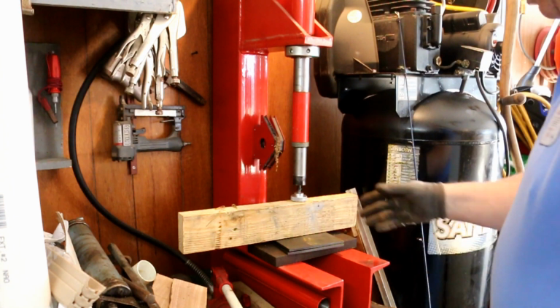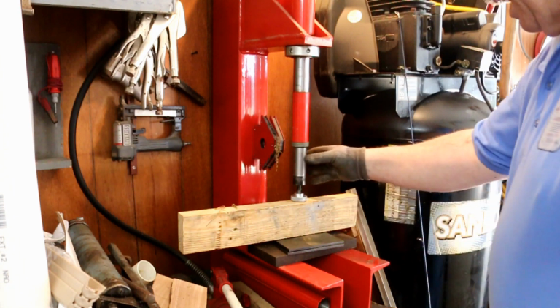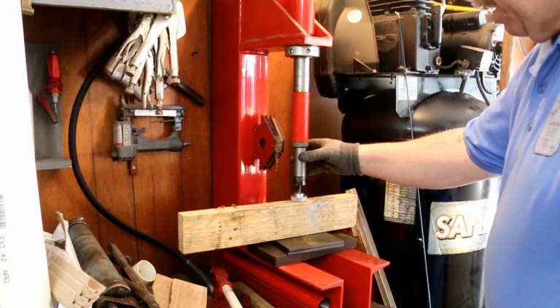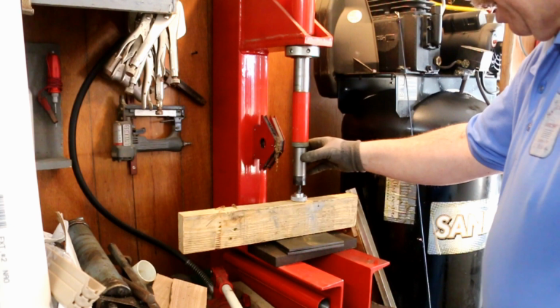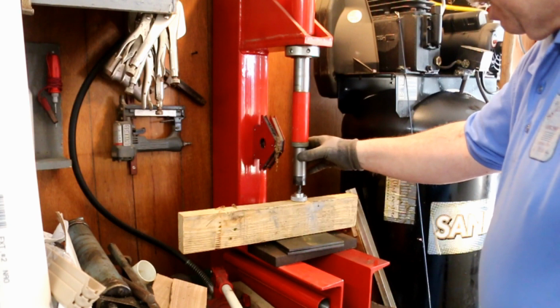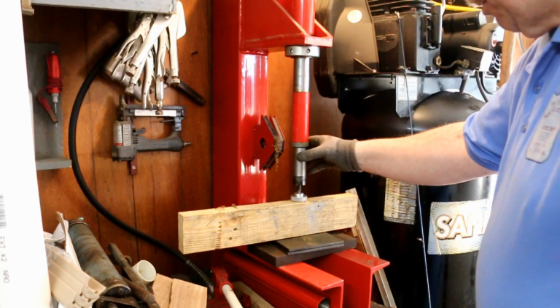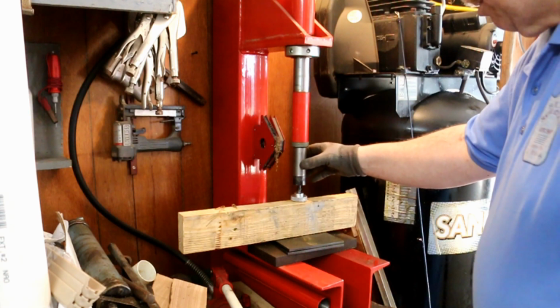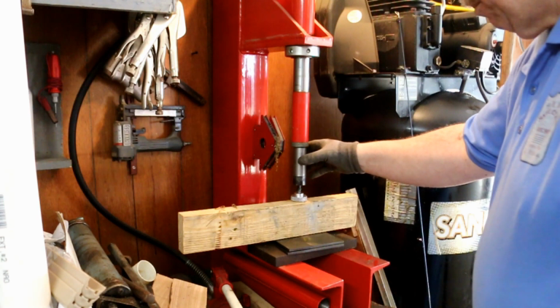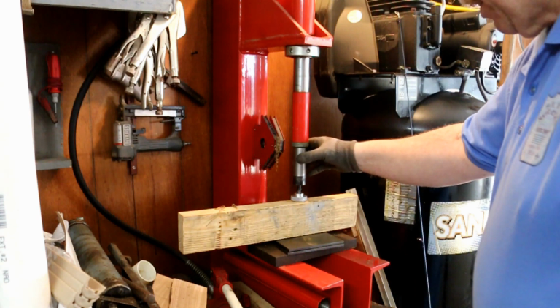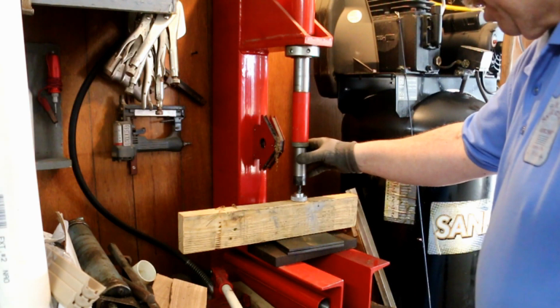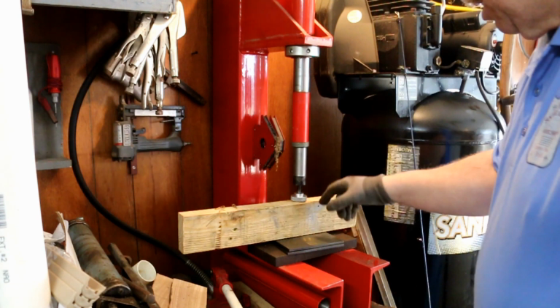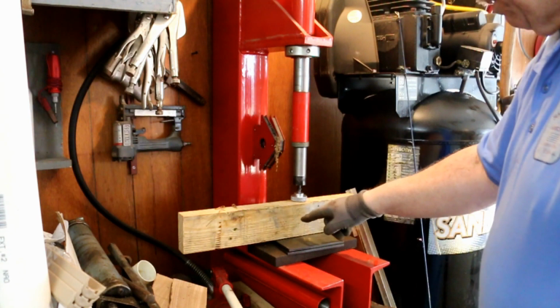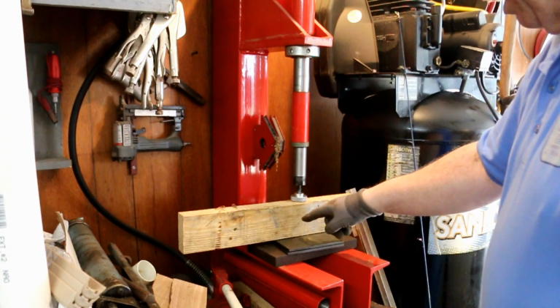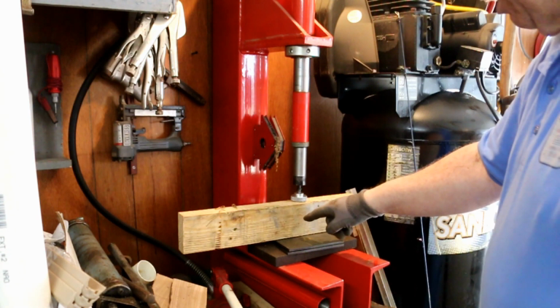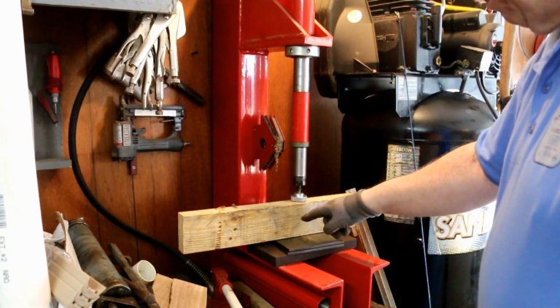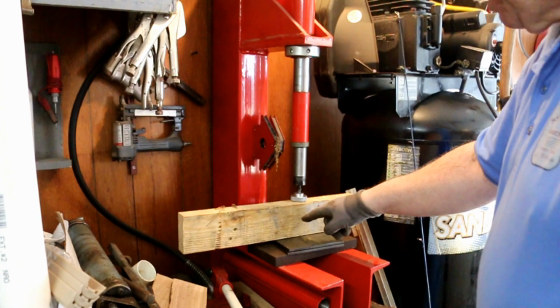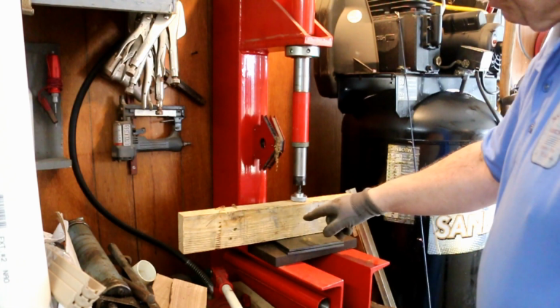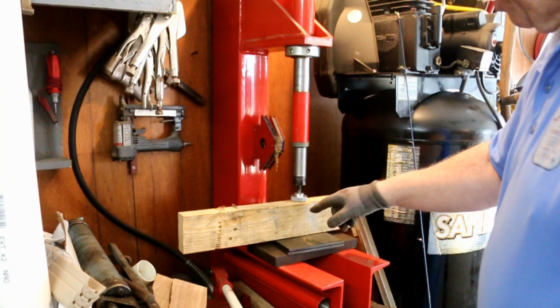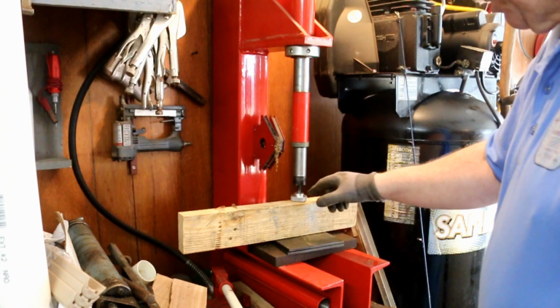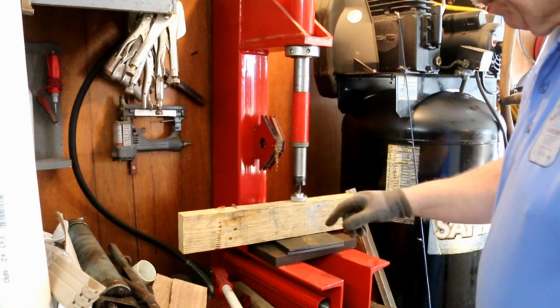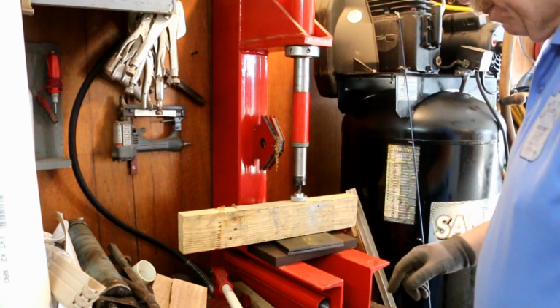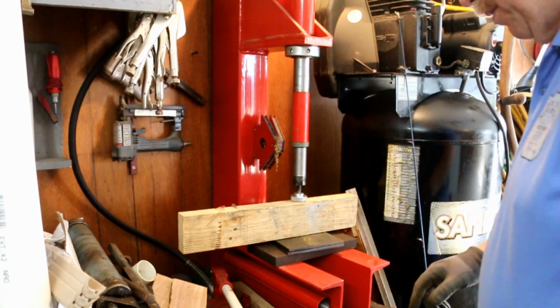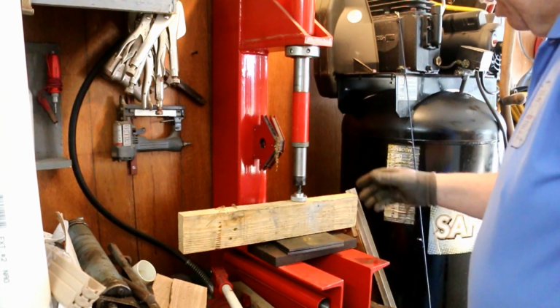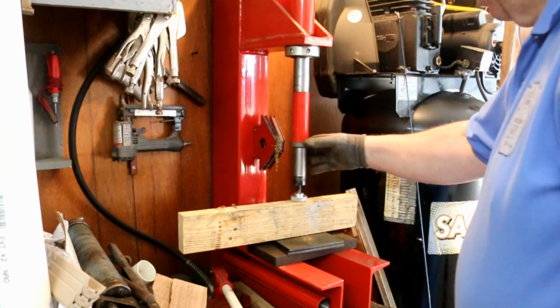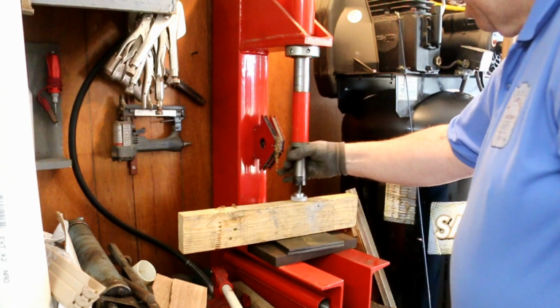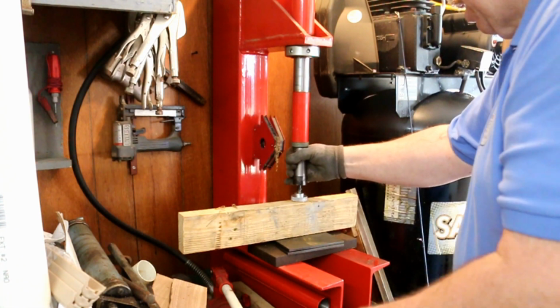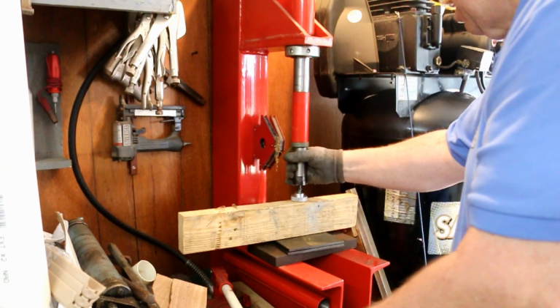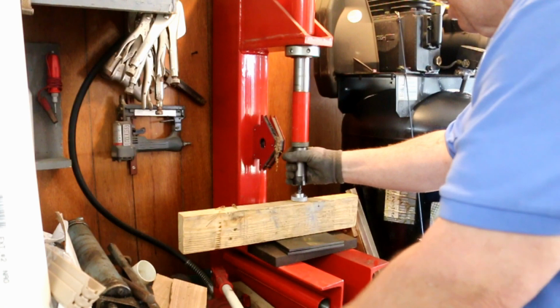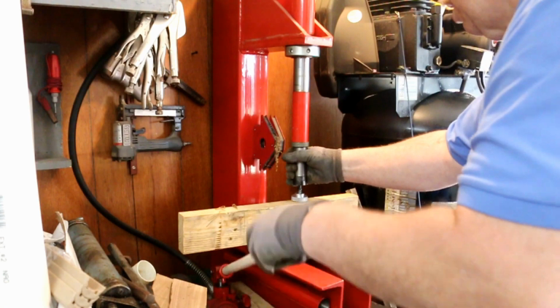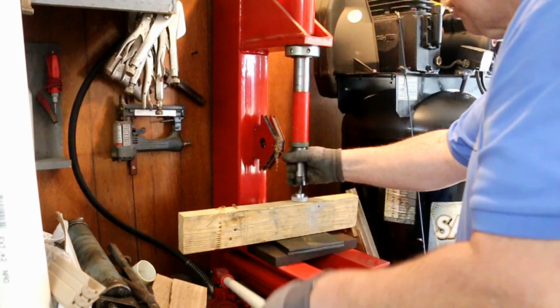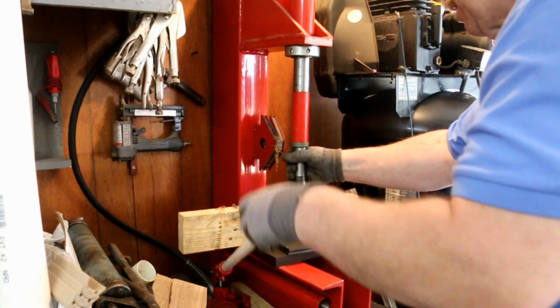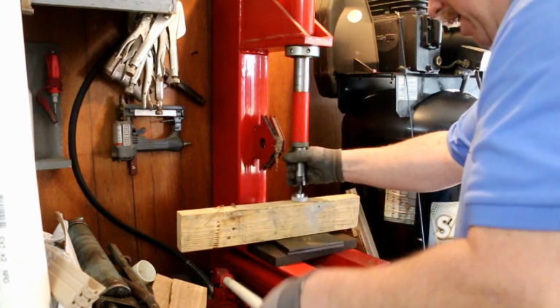I've got my homemade fixture here and I'm using my homemade piece of pallet wood underneath it so that I don't mar the aluminum. Now I'm just going to jam this down in.